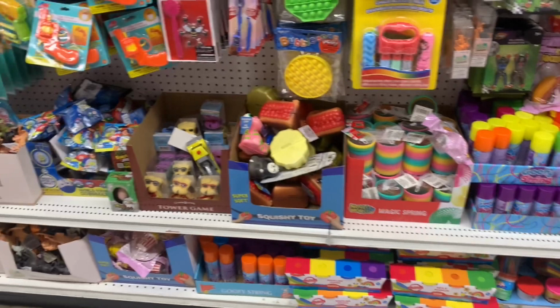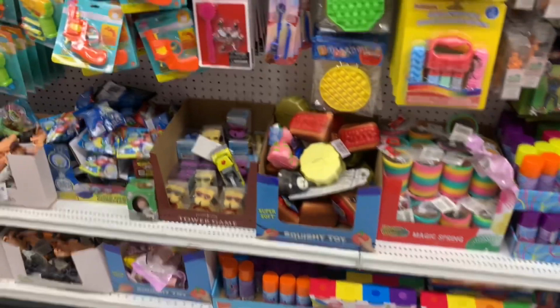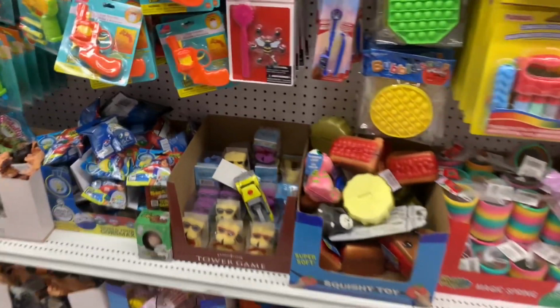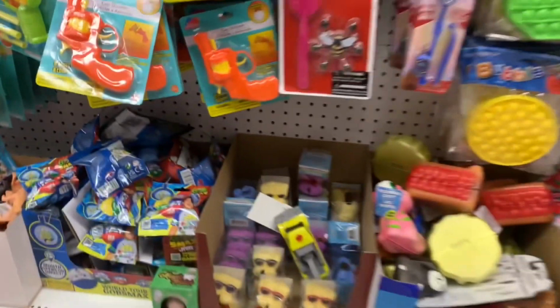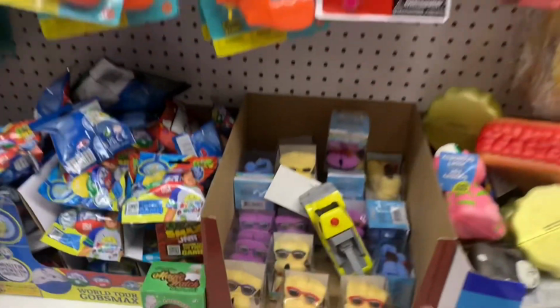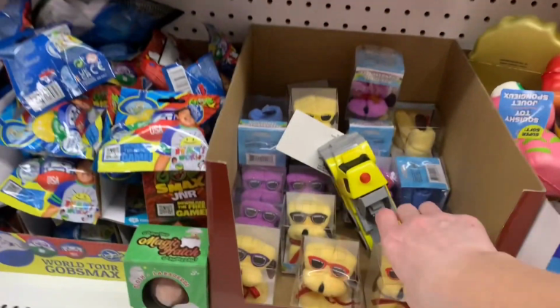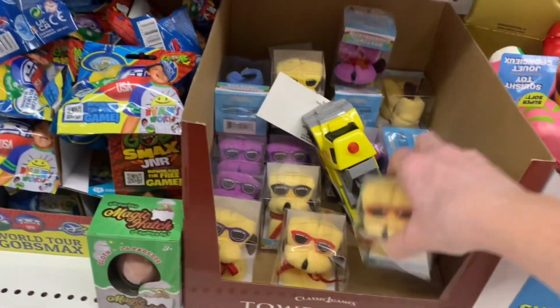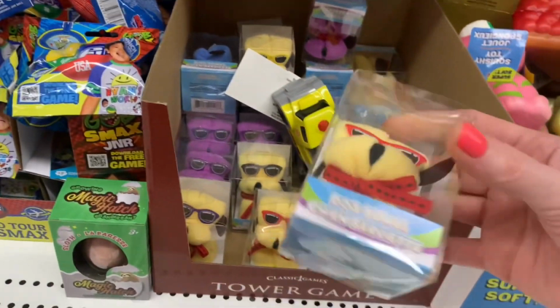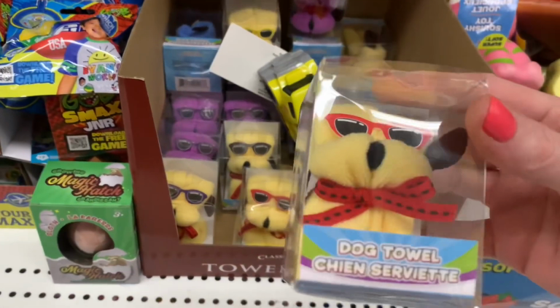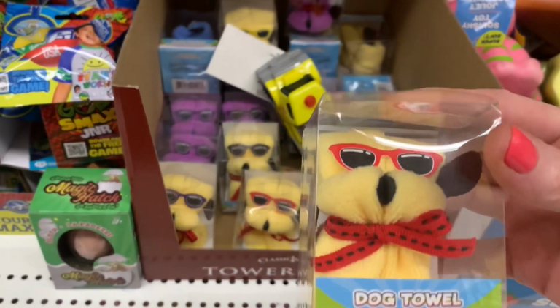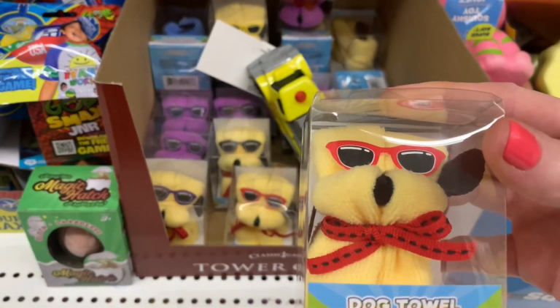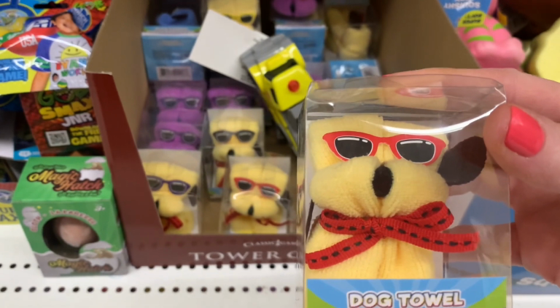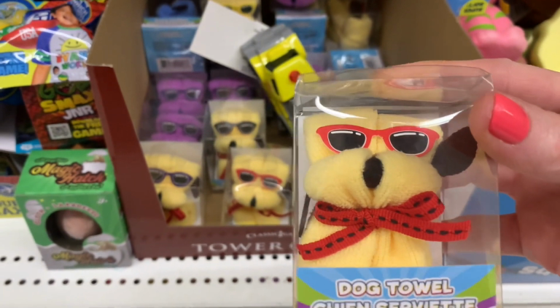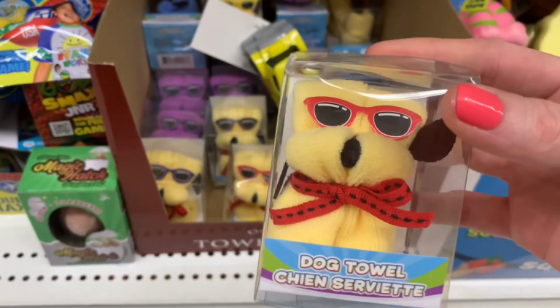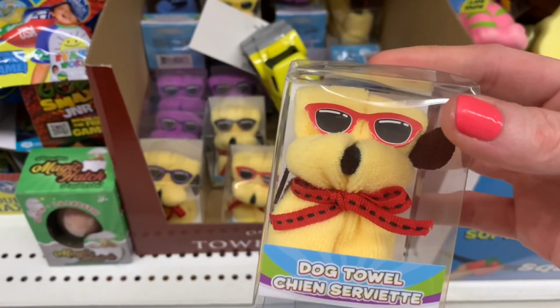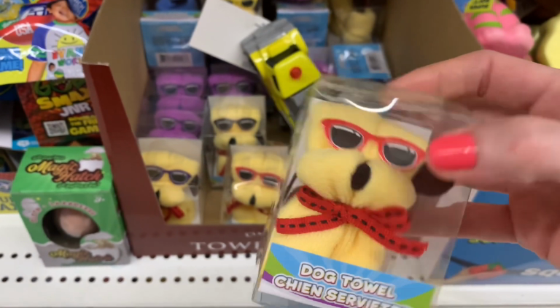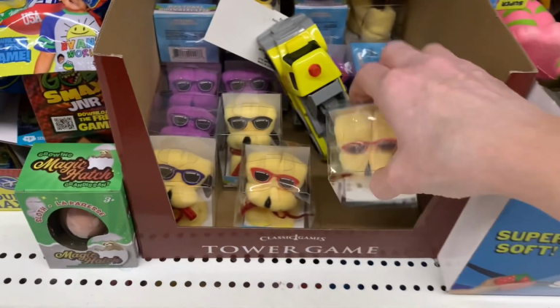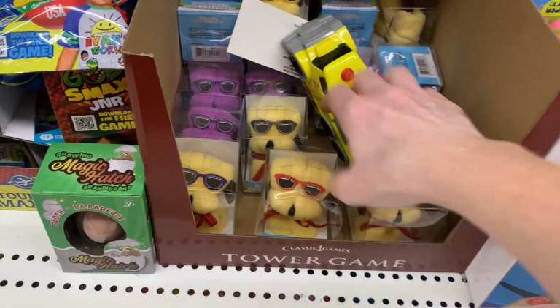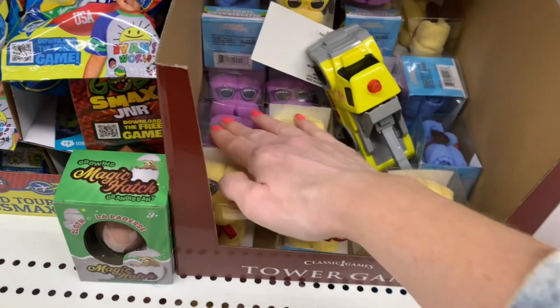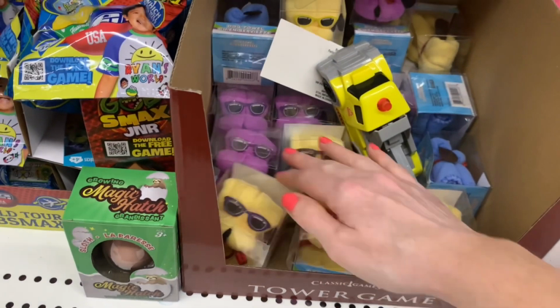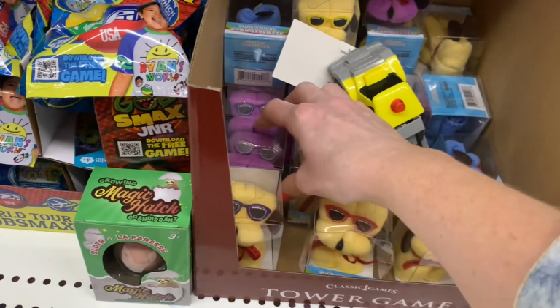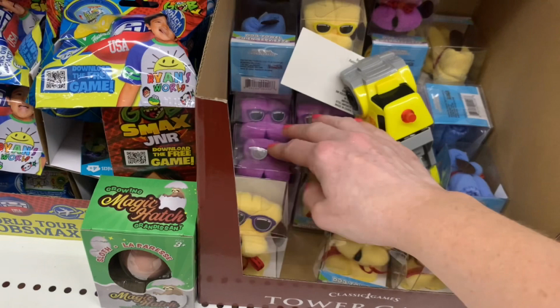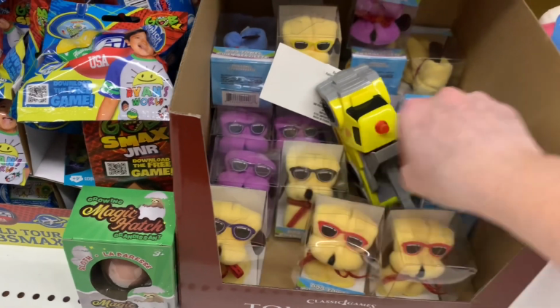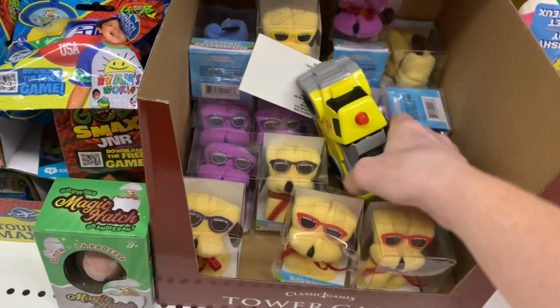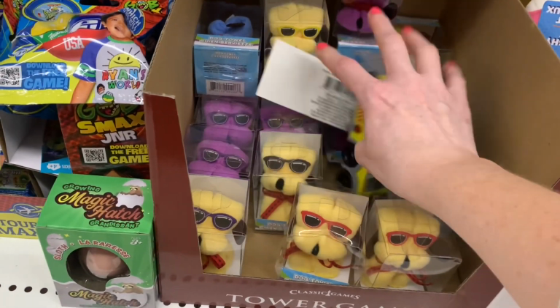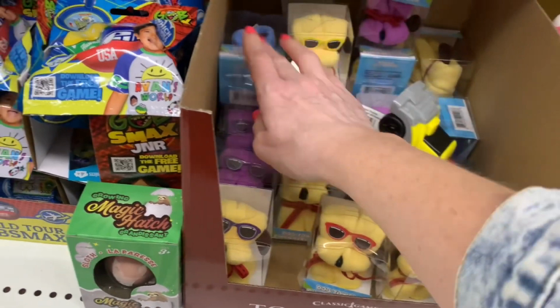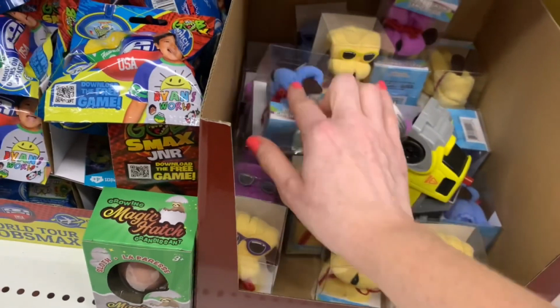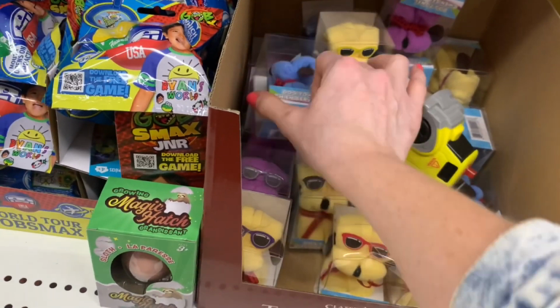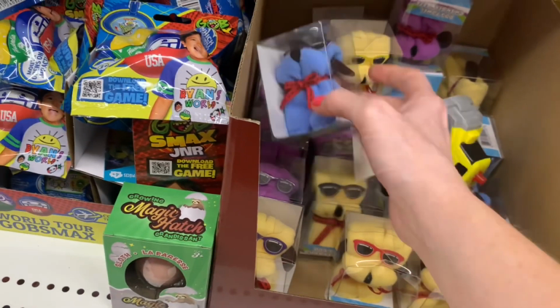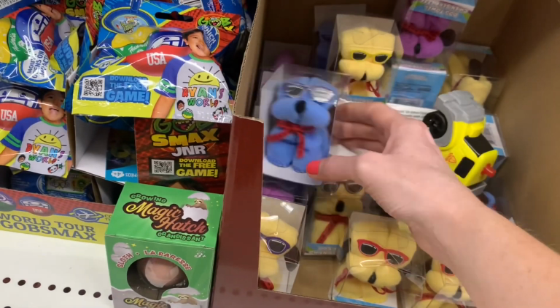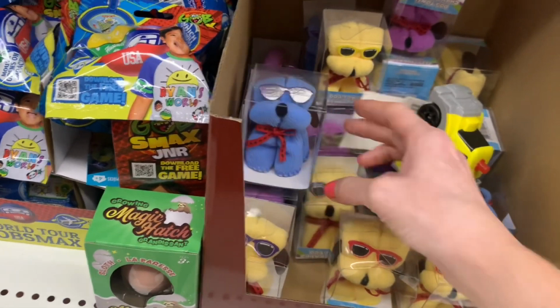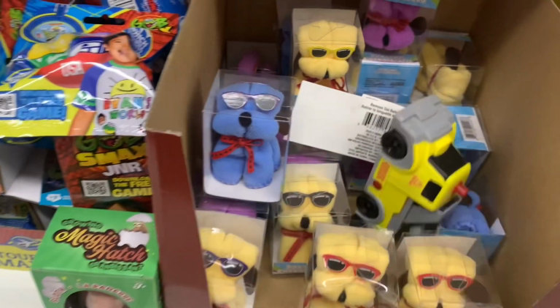Oh, I spy something new! These are so cute — a bath towel in the shape of a dog. That is adorable for a little one. There's blue, yellow, and purple here.